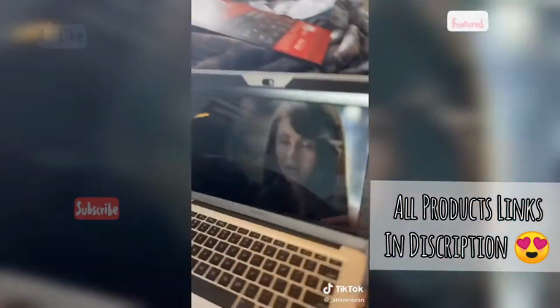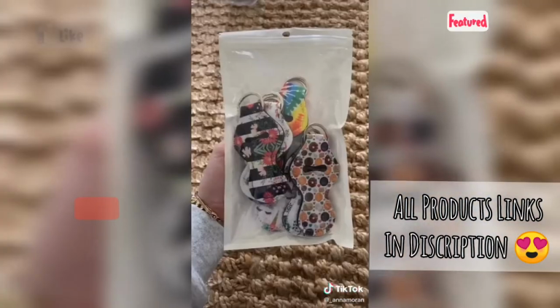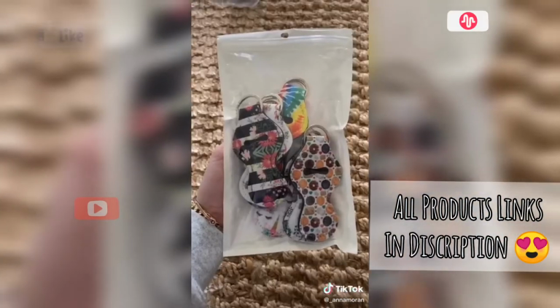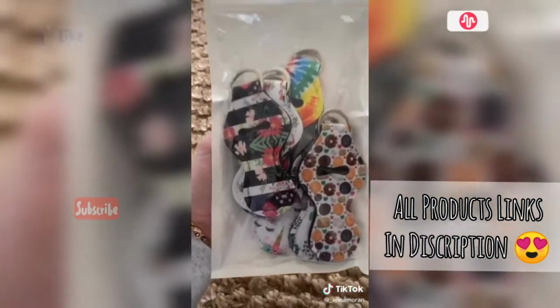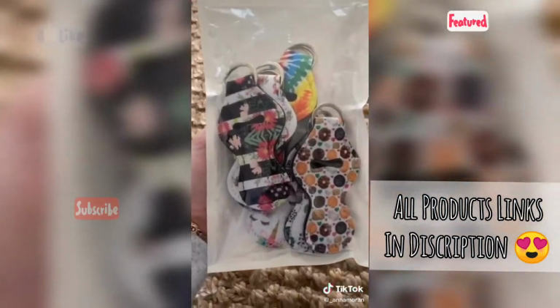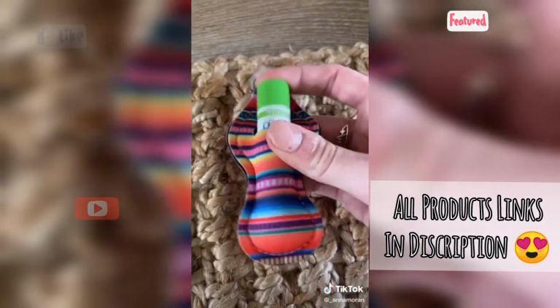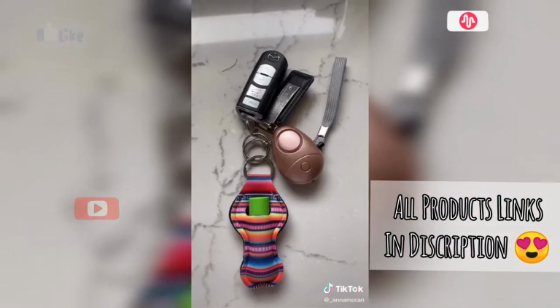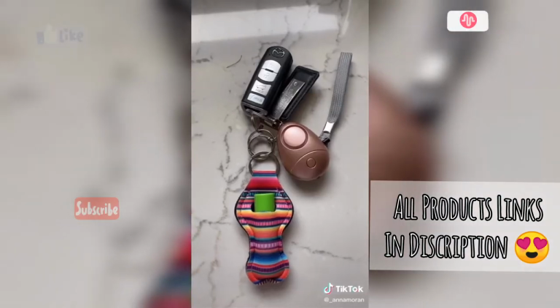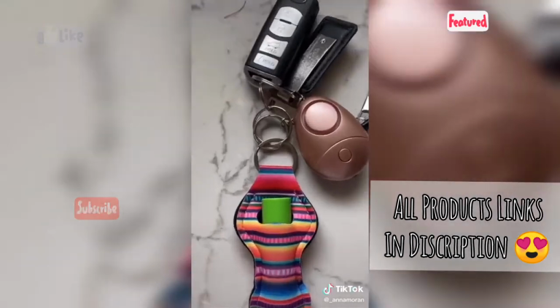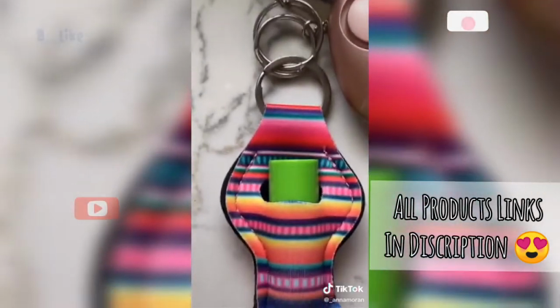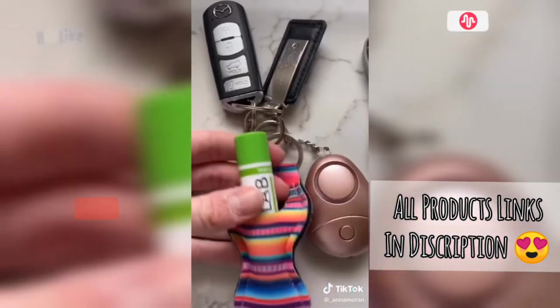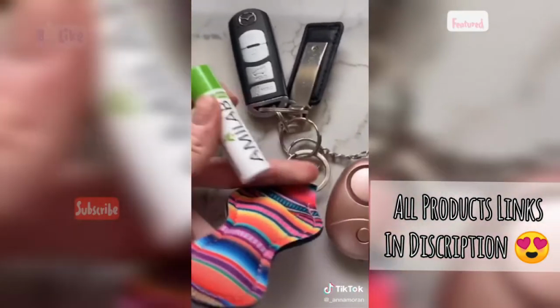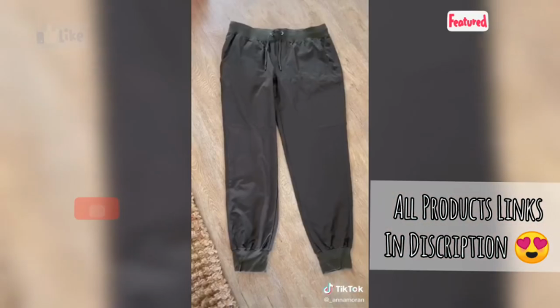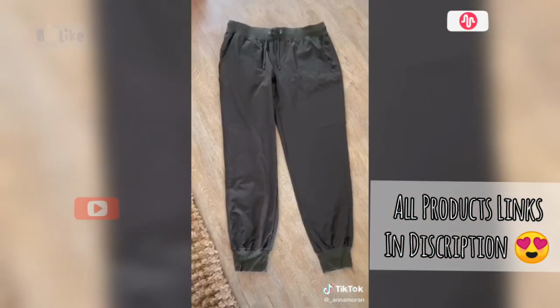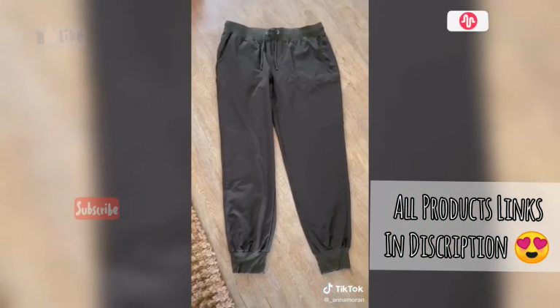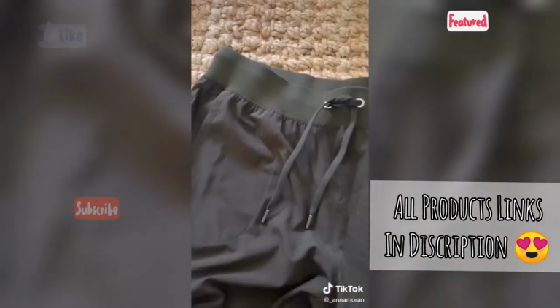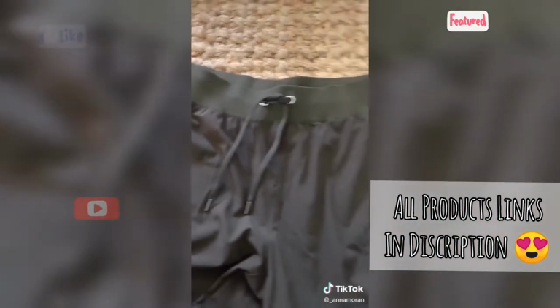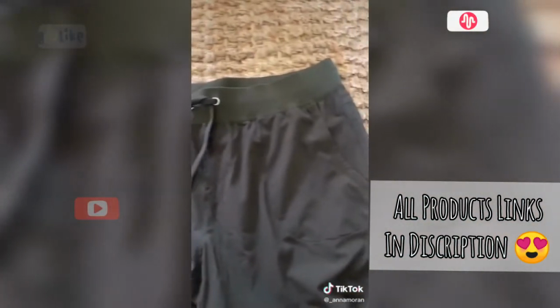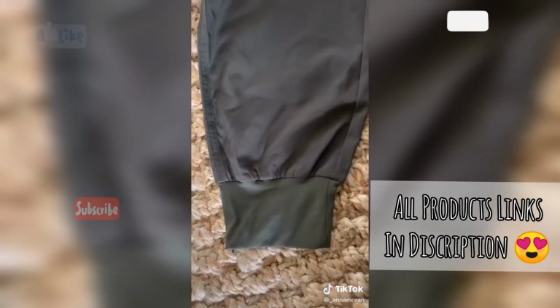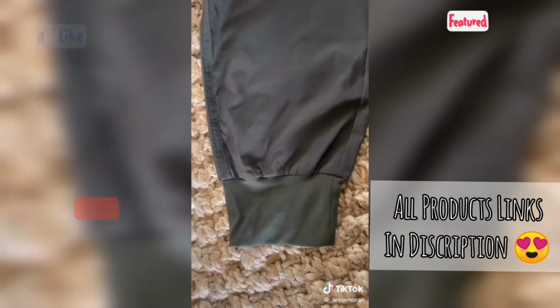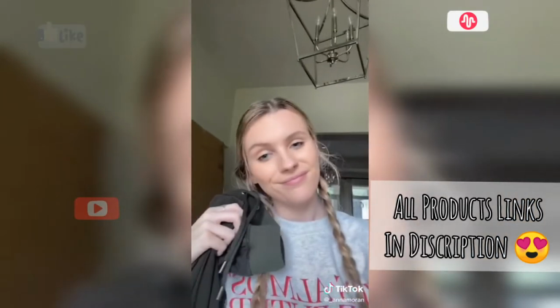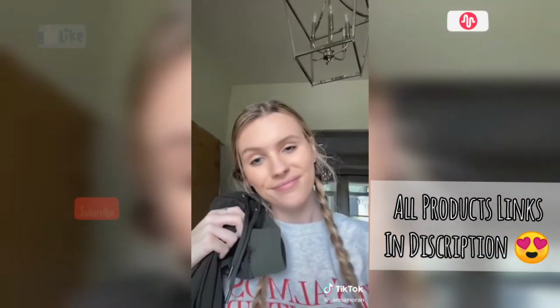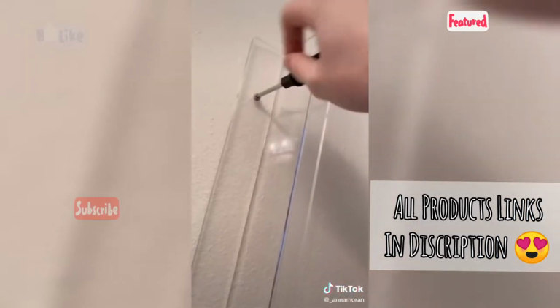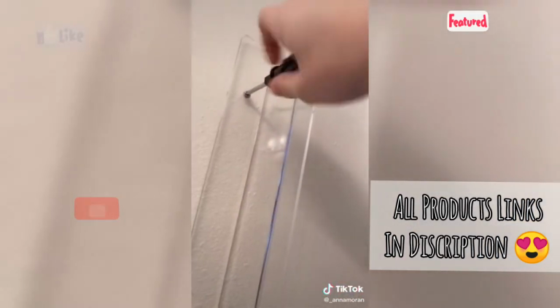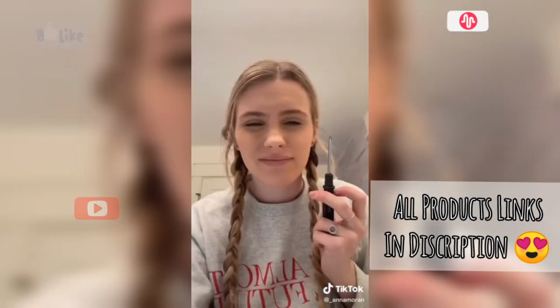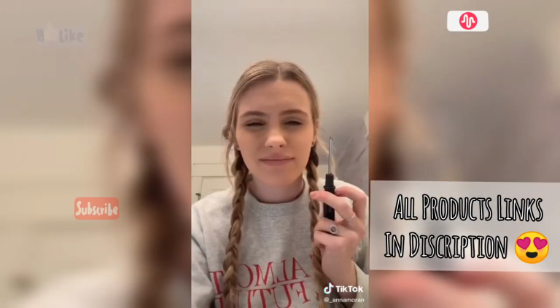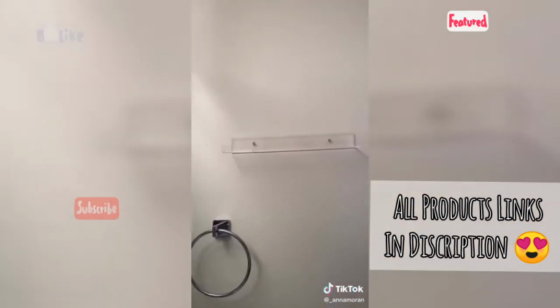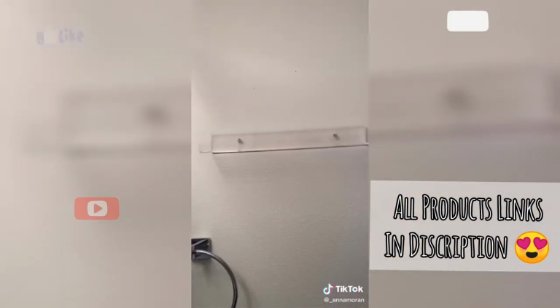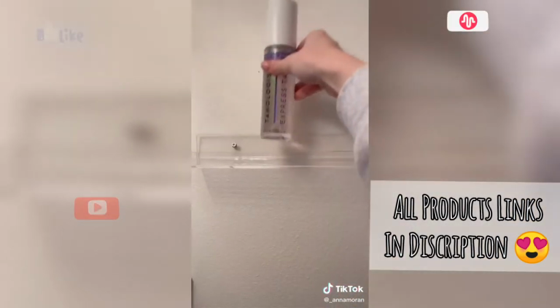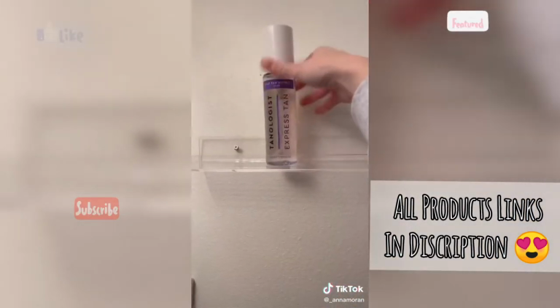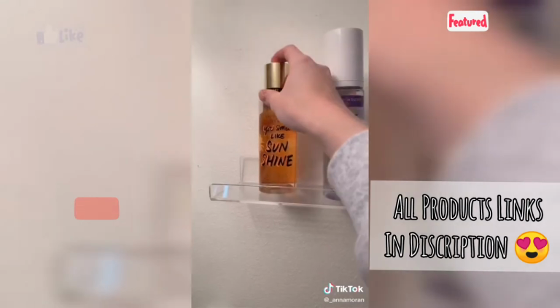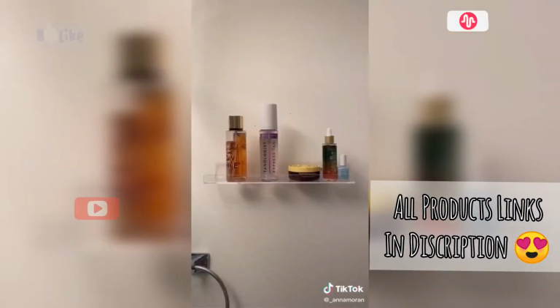For those of you with a chapstick addiction like me, this is a chapstick holder for your keychain — it's amazing. These are some Lululemon dupes for joggers. I accidentally ordered the wrong size but they're really cute.